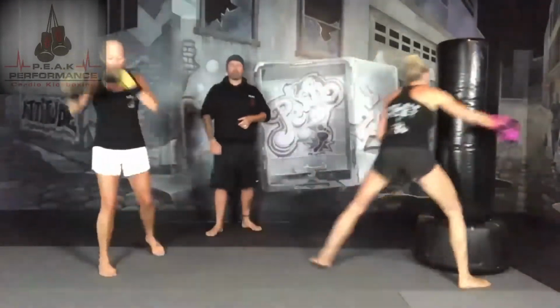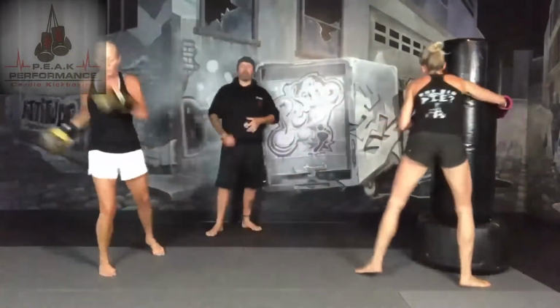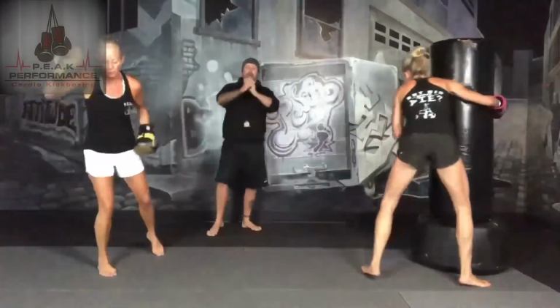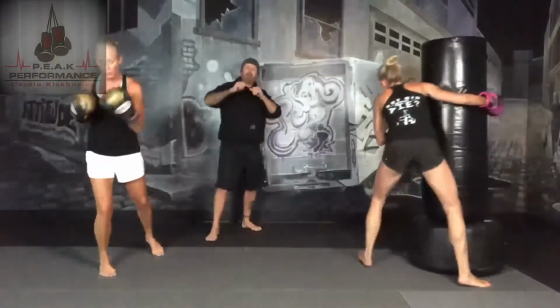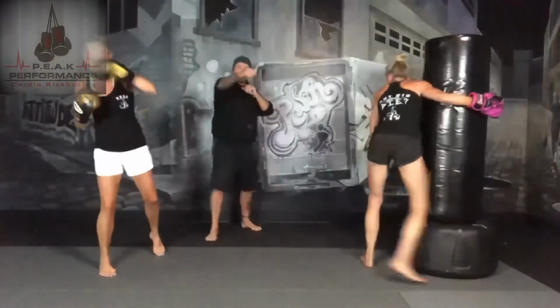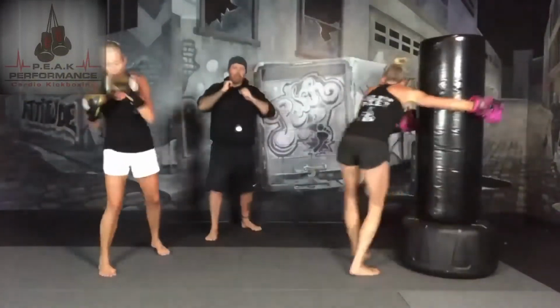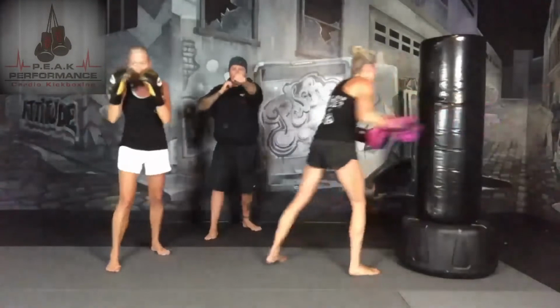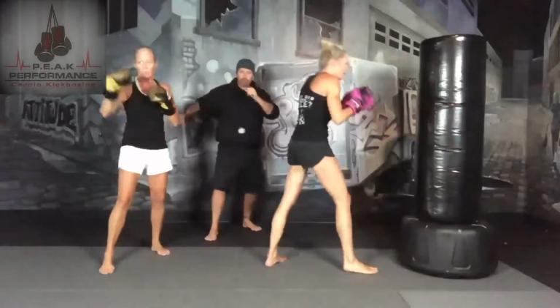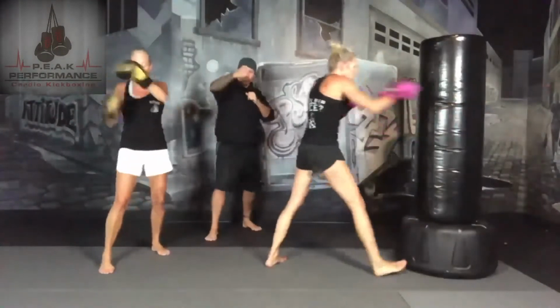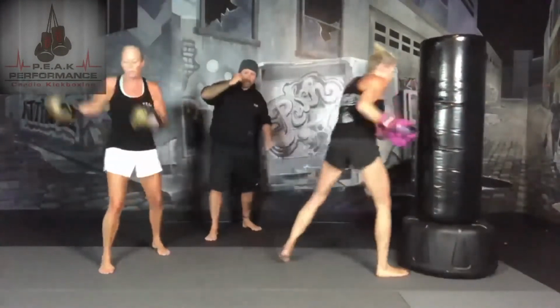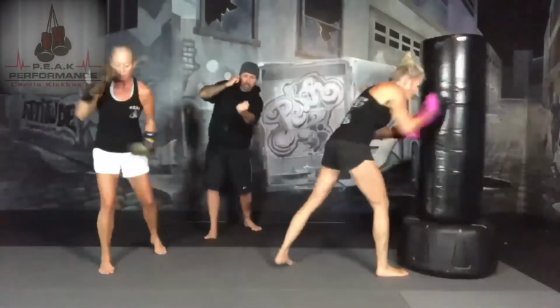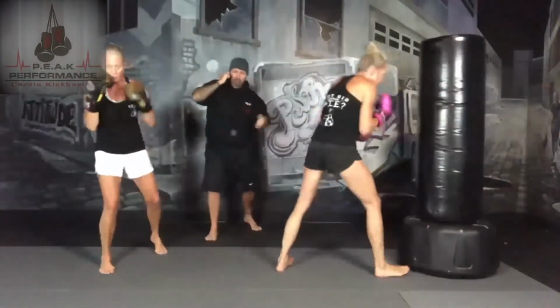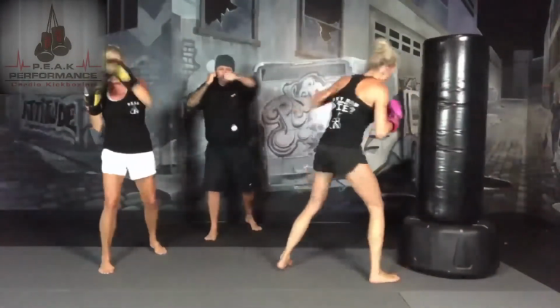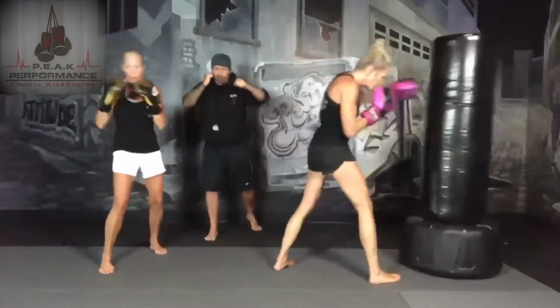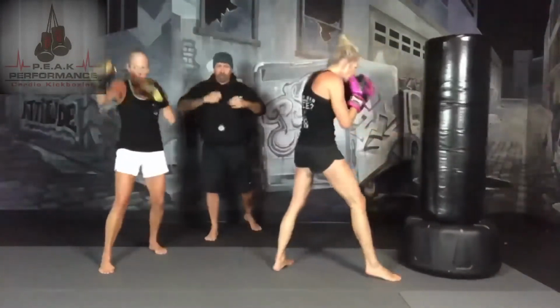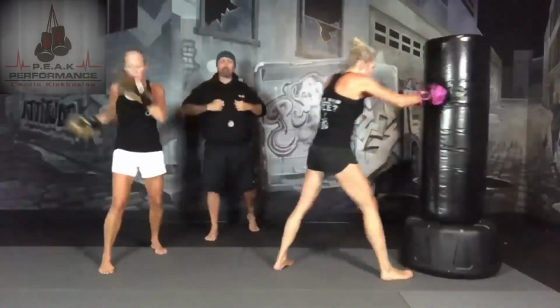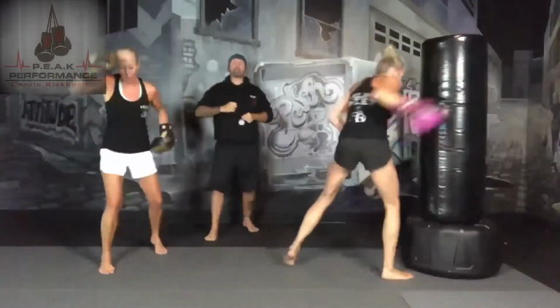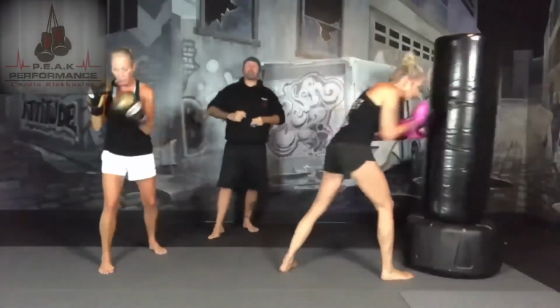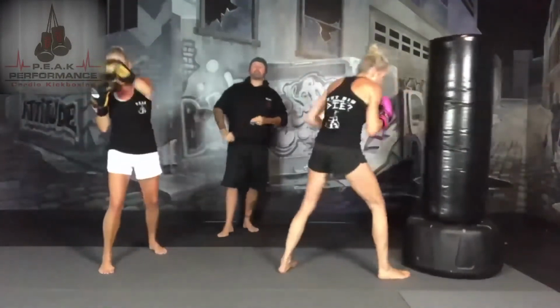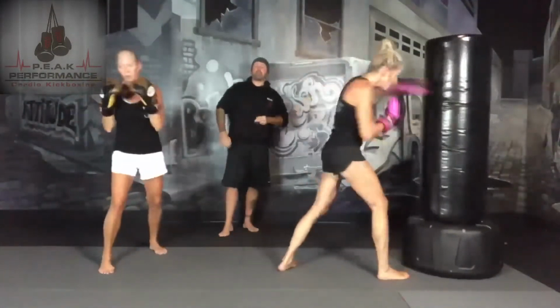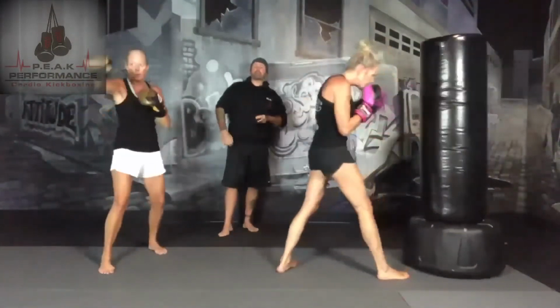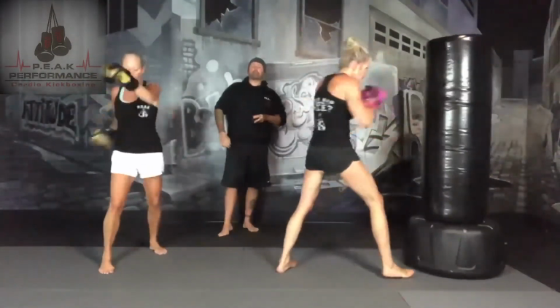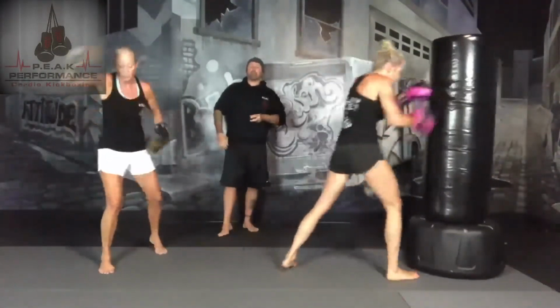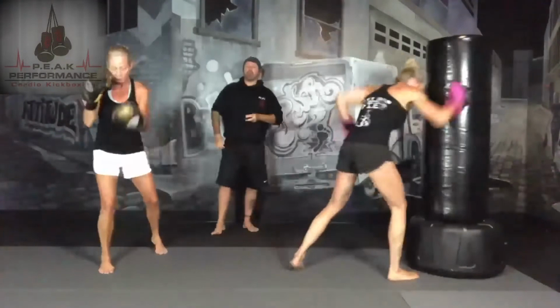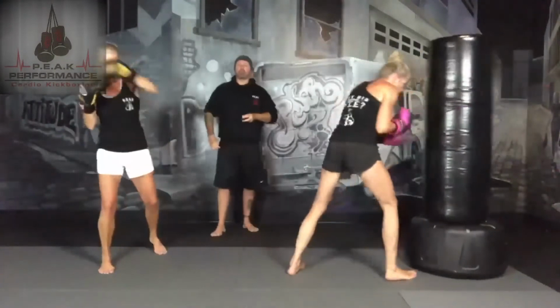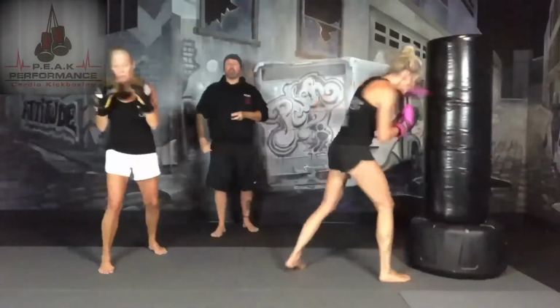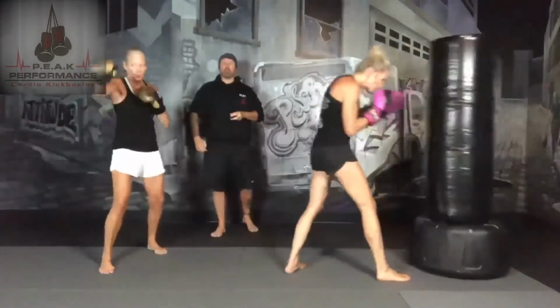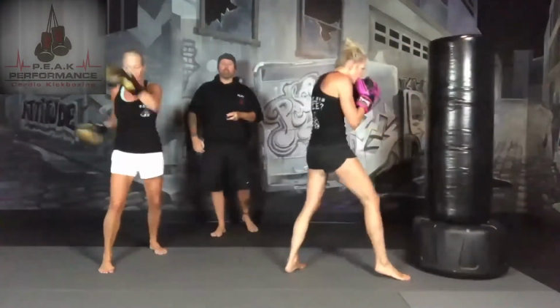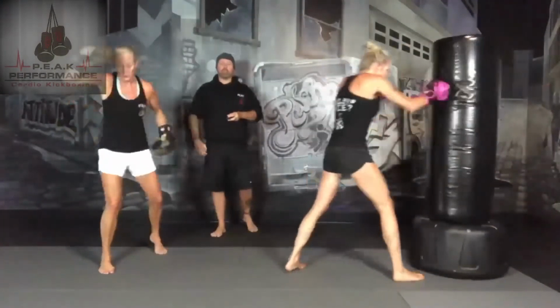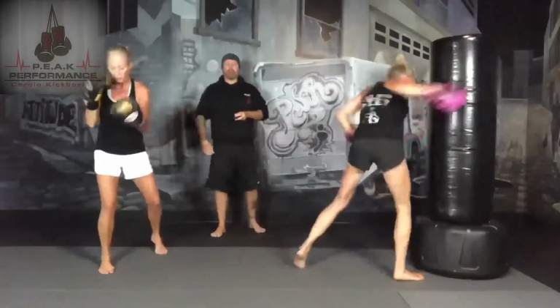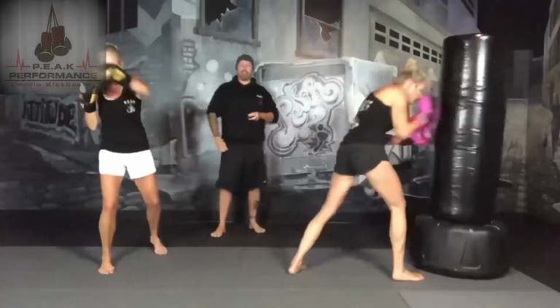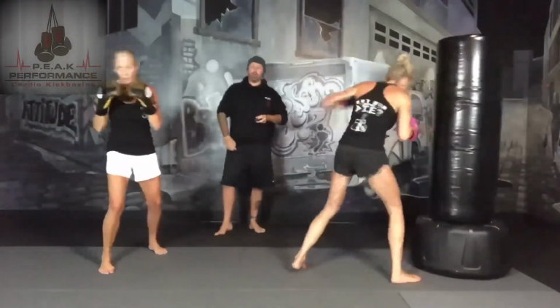So we're left leg back. Right, left, right, left, left. Nose, nose, ears, stomach, nose.